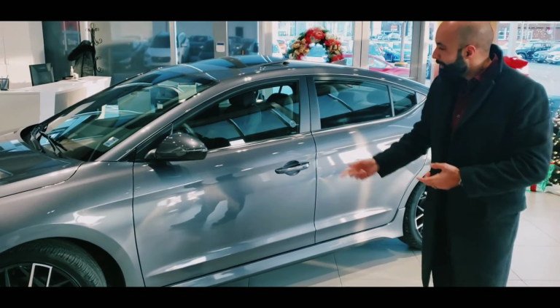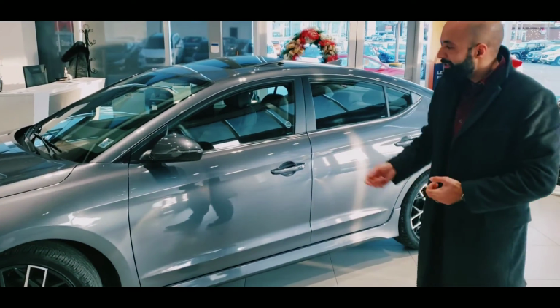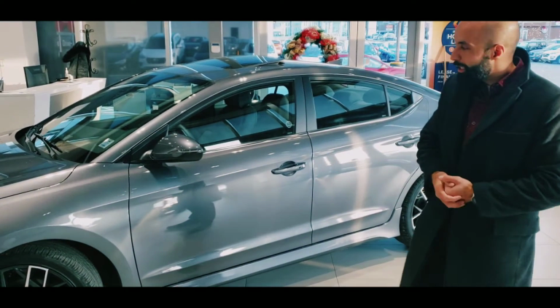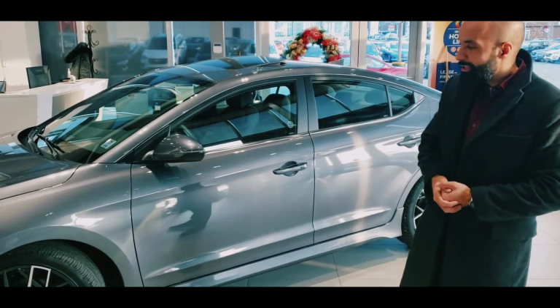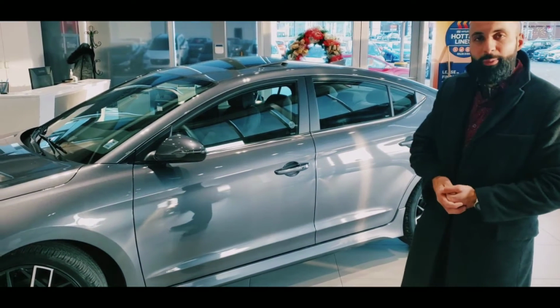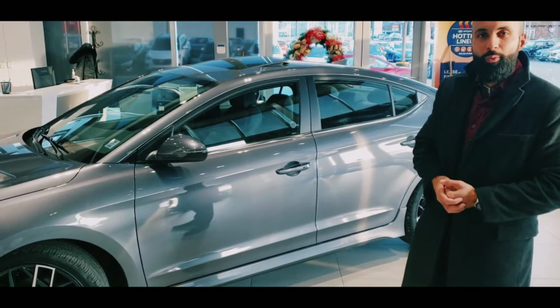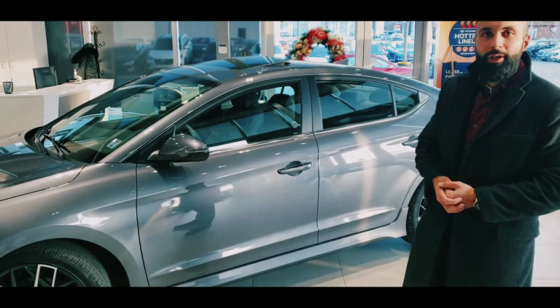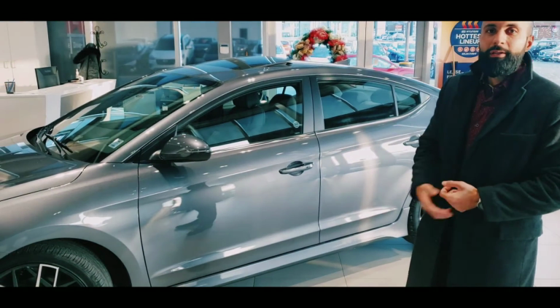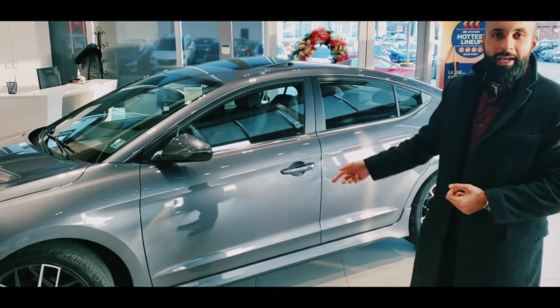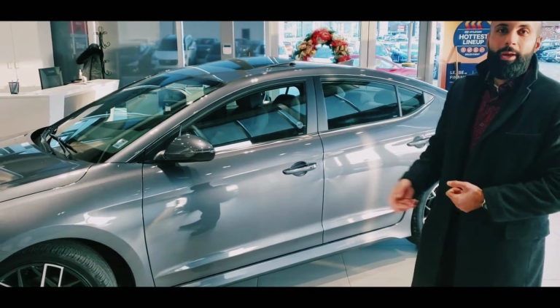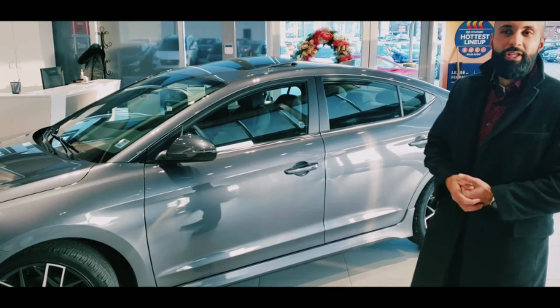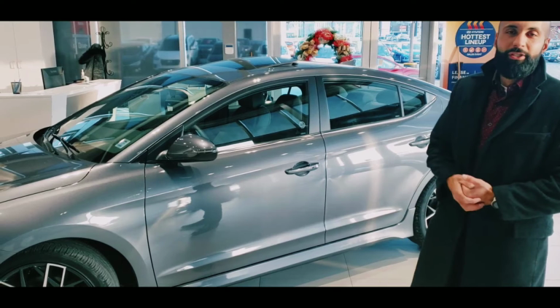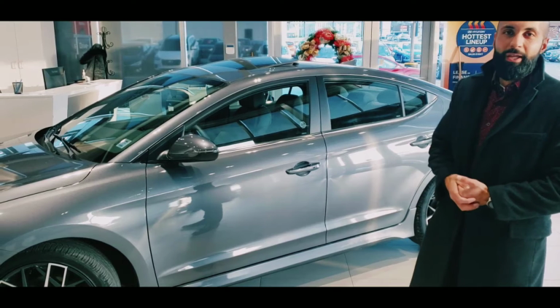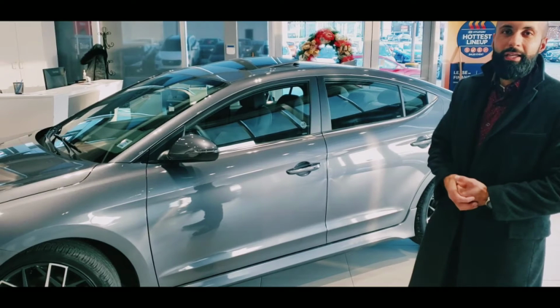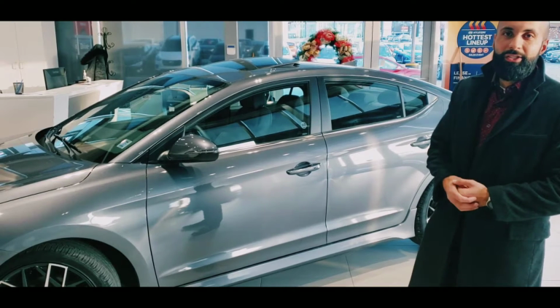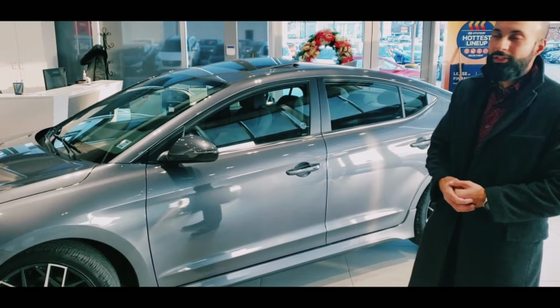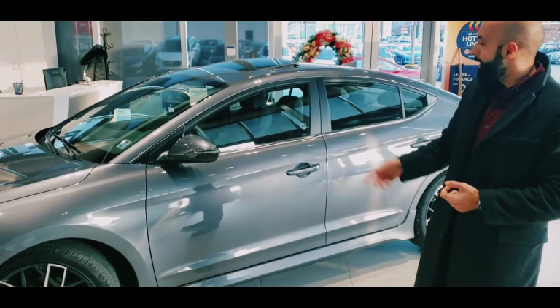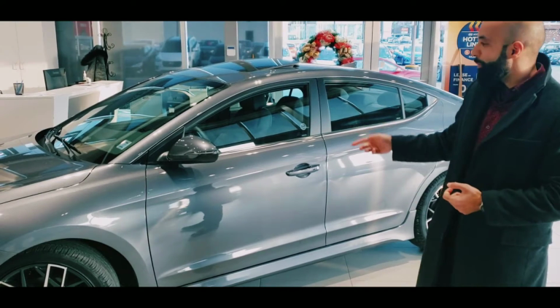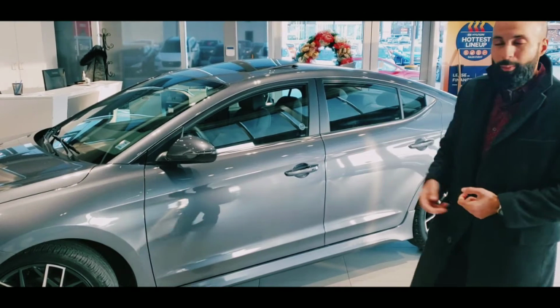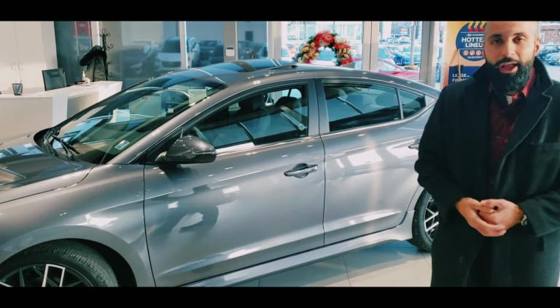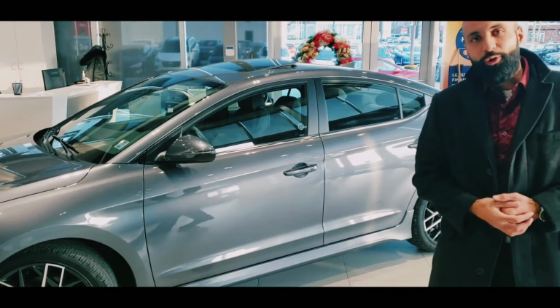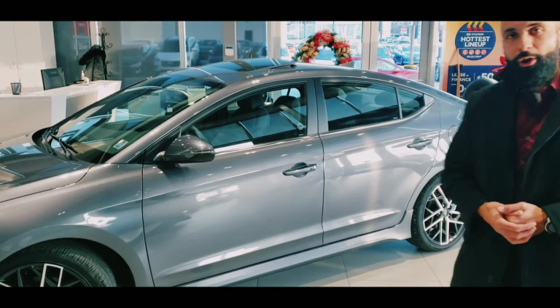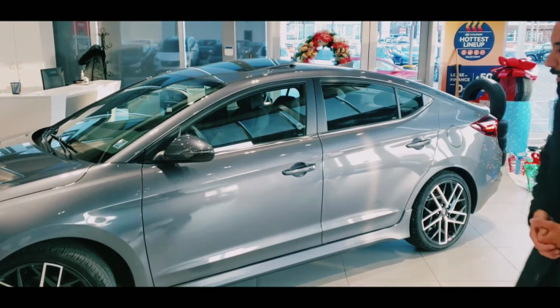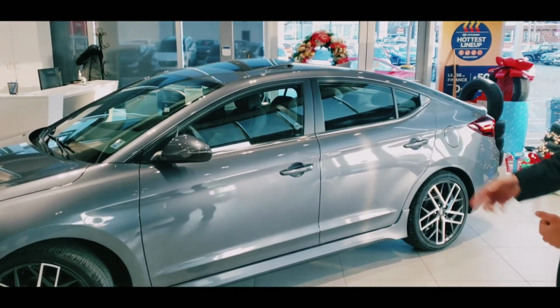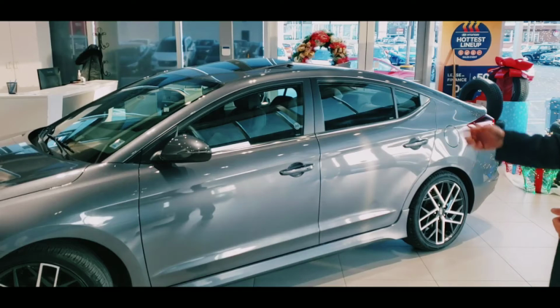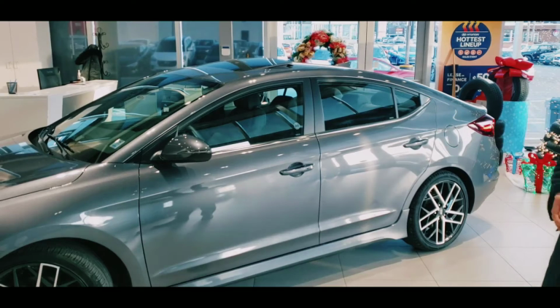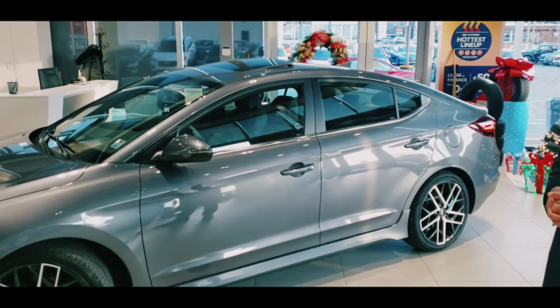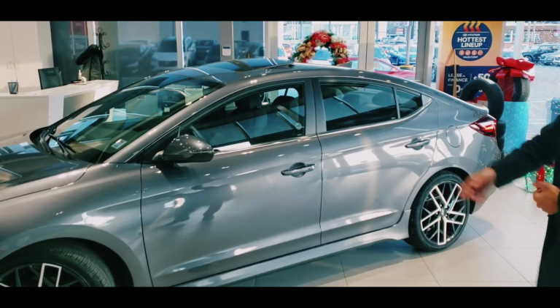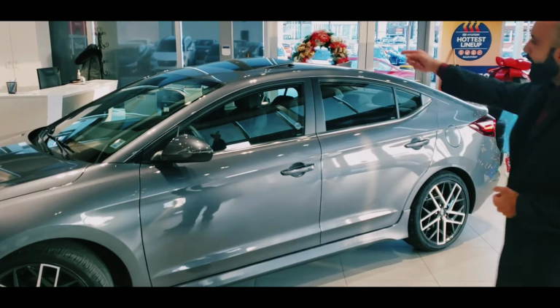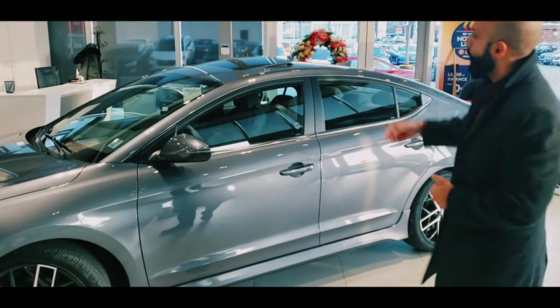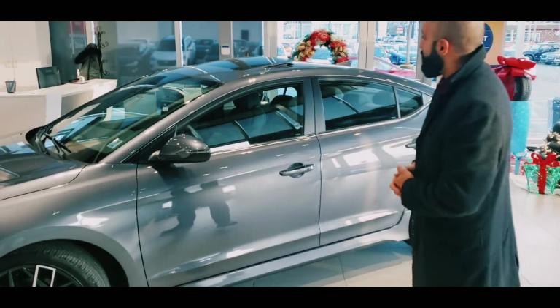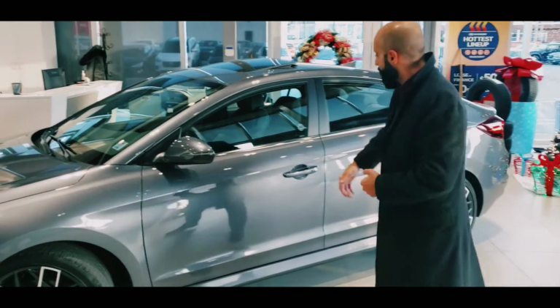It has lane keep assist, lane departure warning, backup camera, 7-inch display, heated seats, Apple CarPlay, Android Auto, as well as a heated steering wheel. It also comes equipped with a sunroof.